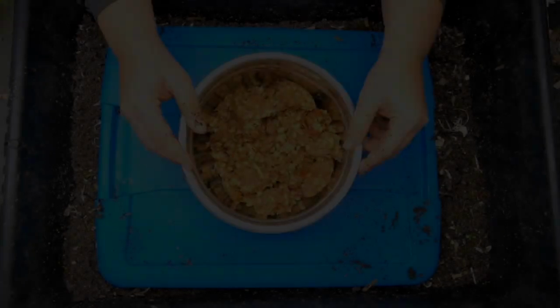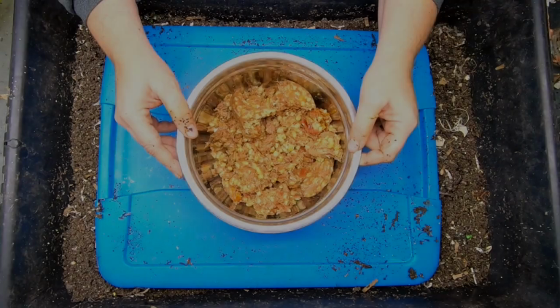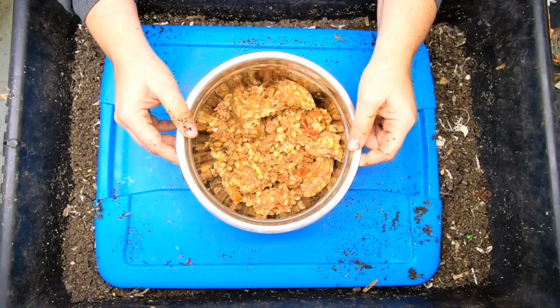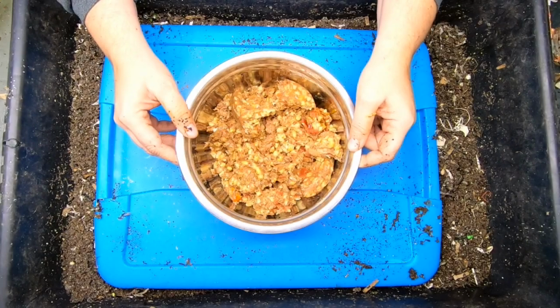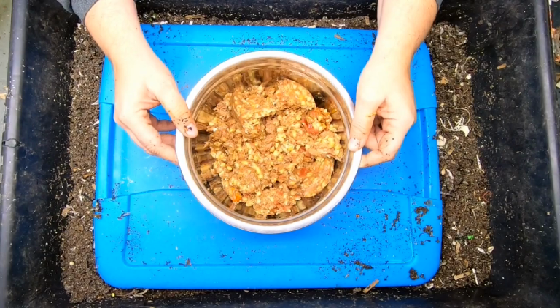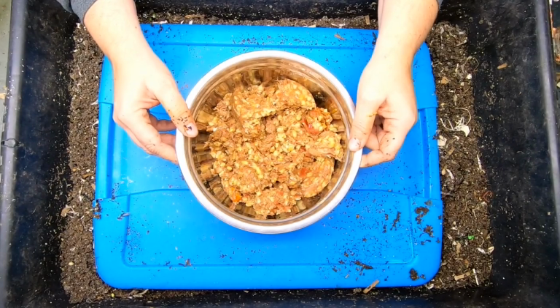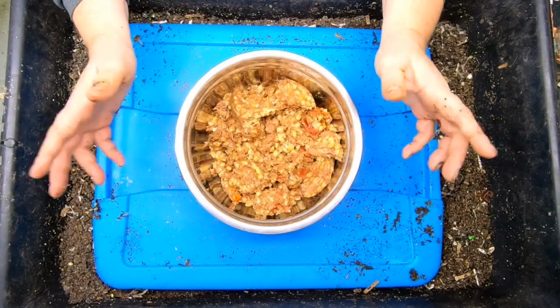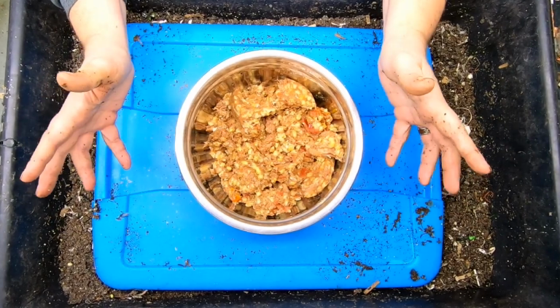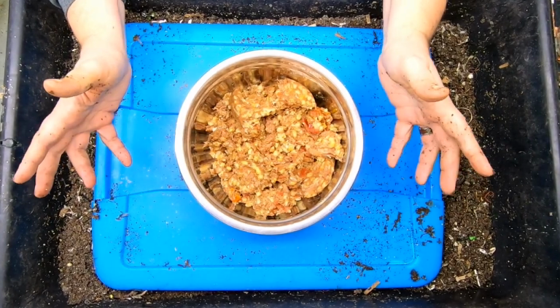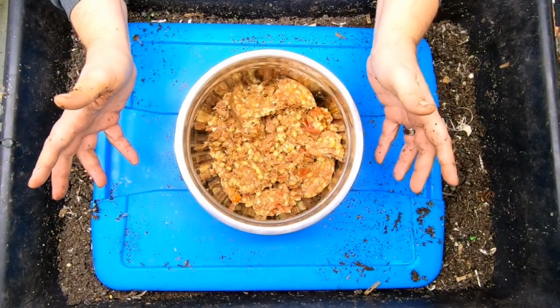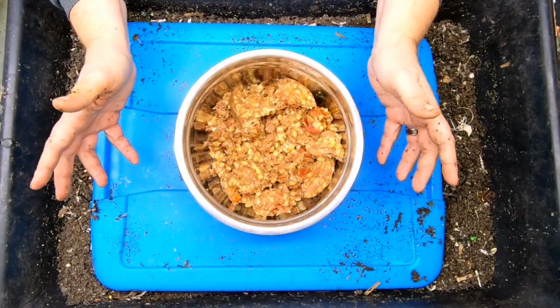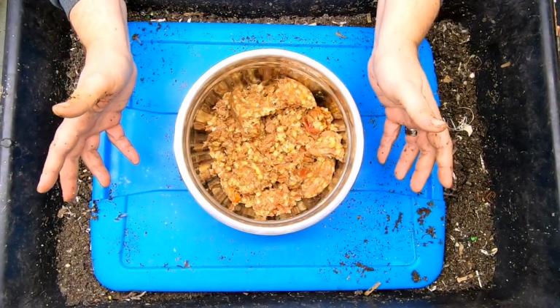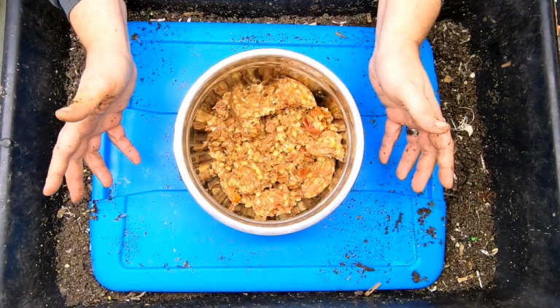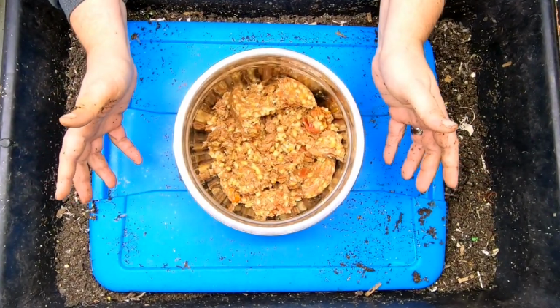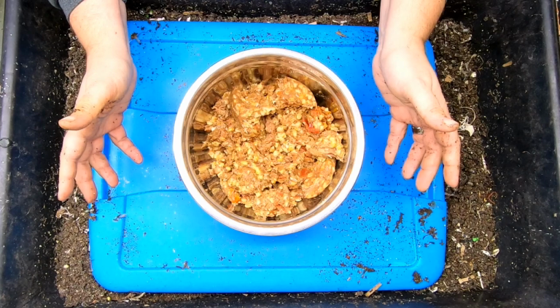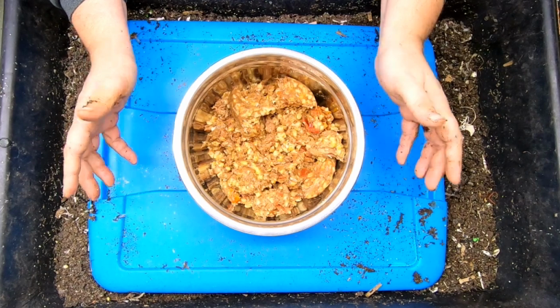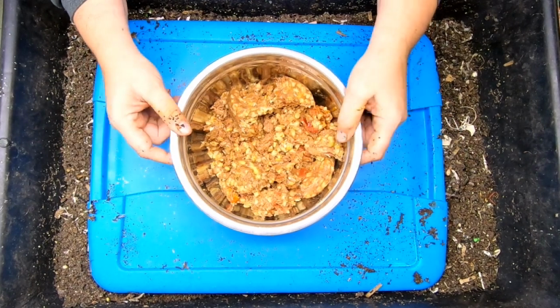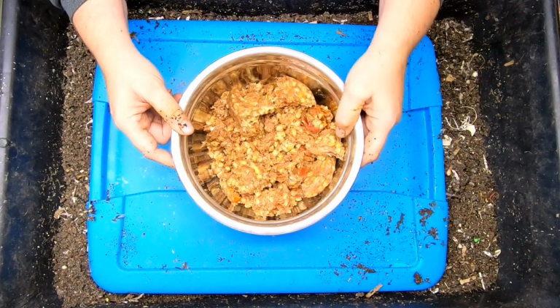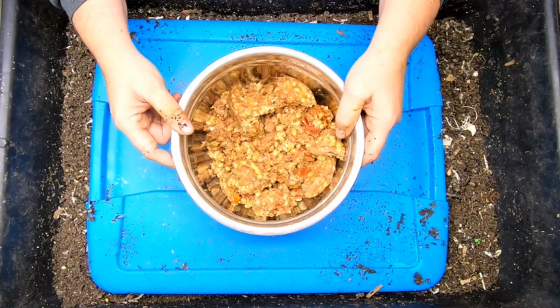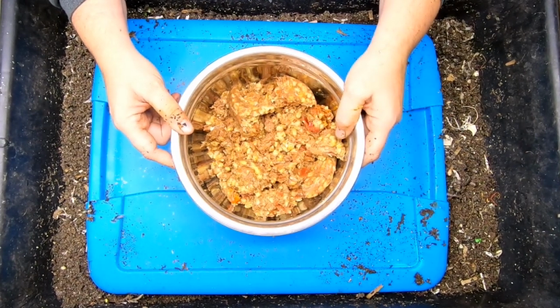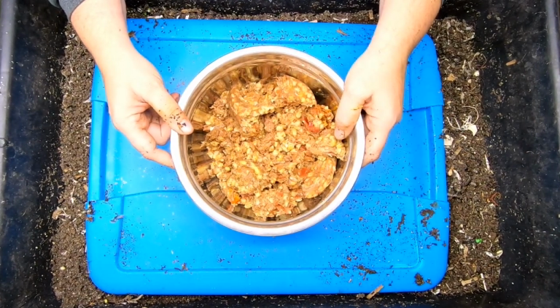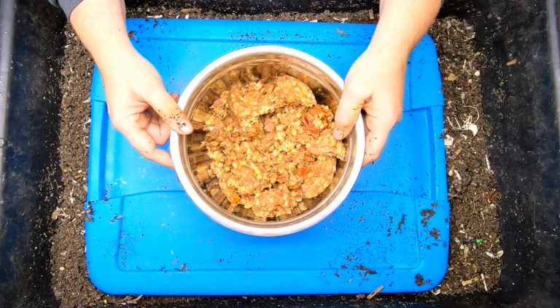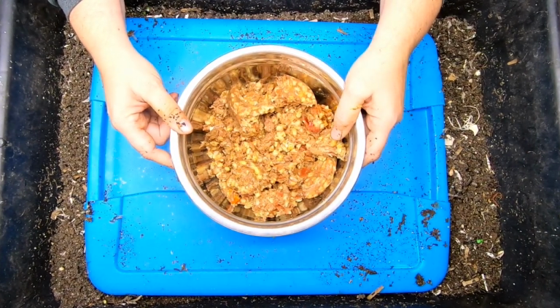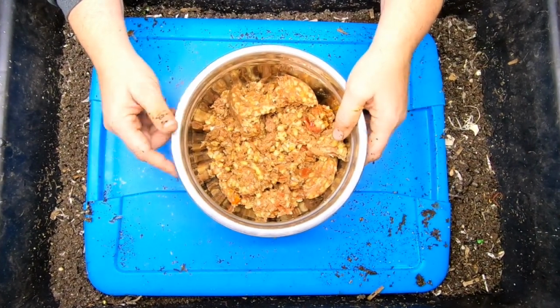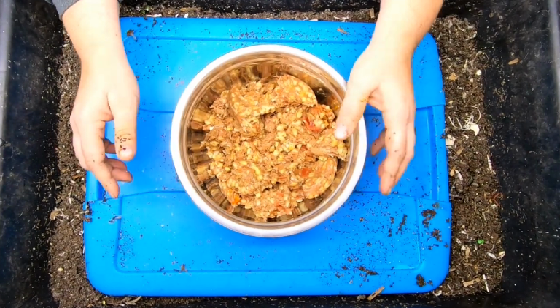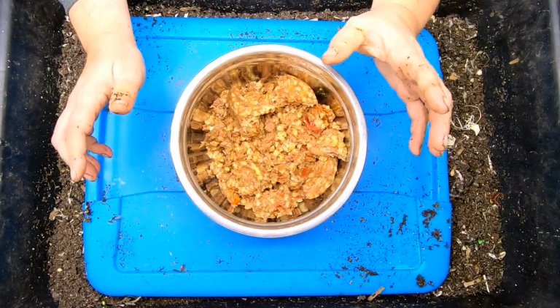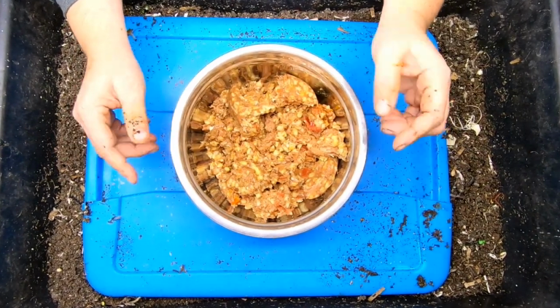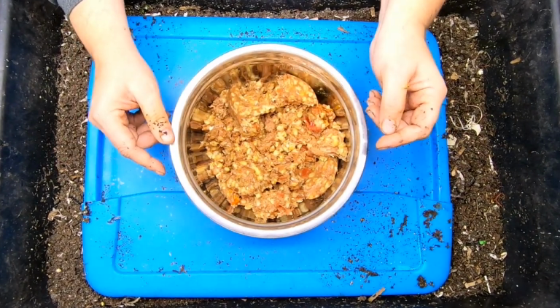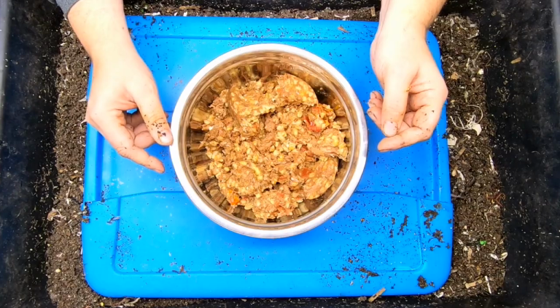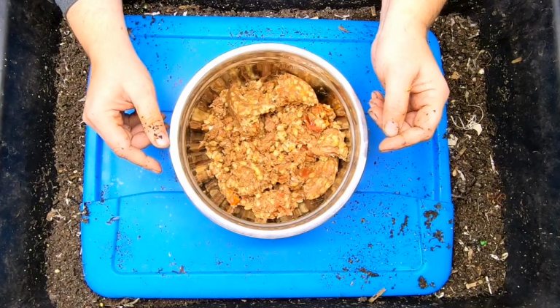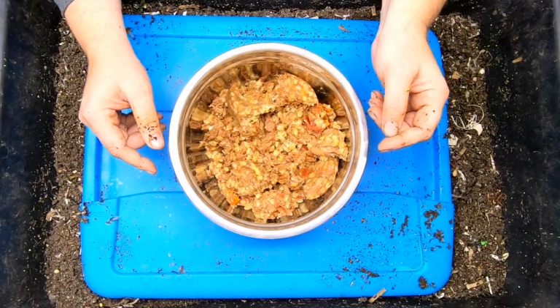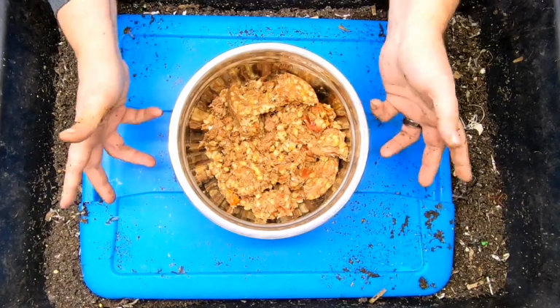Hey guys, it's Anne. Welcome to the channel. If you're new here, this is a vermicompost channel, or worm channel, and we are going to do an experiment — or continue an experiment — on if worms can eat protein.